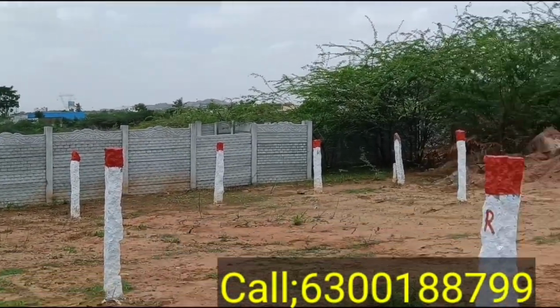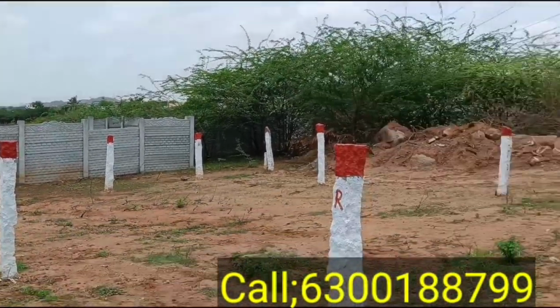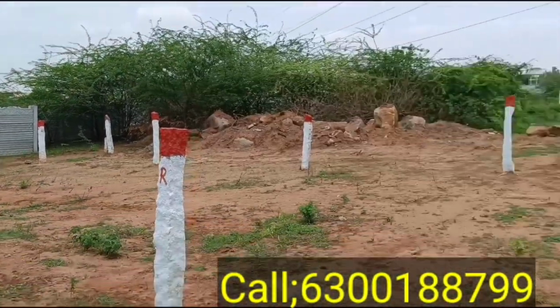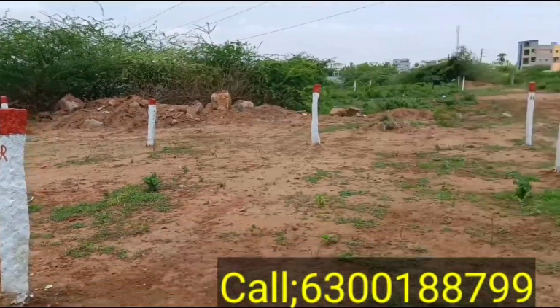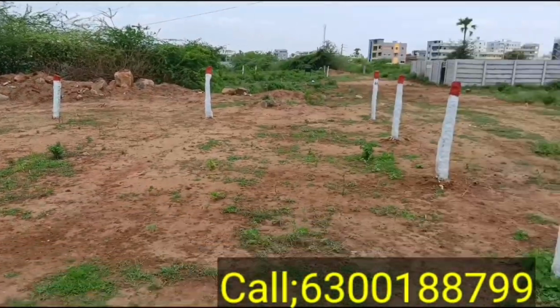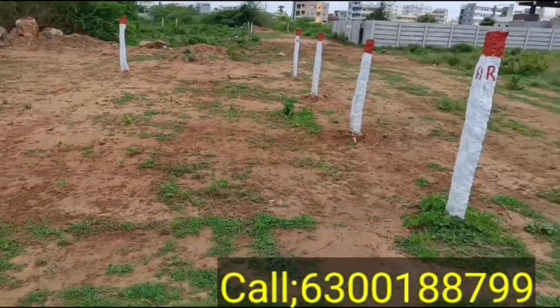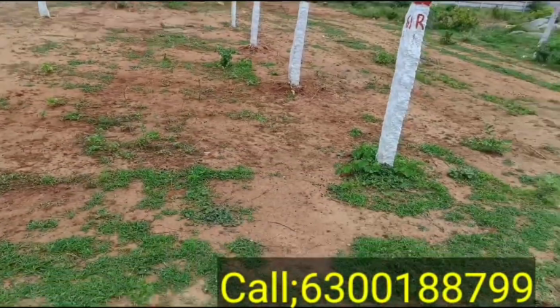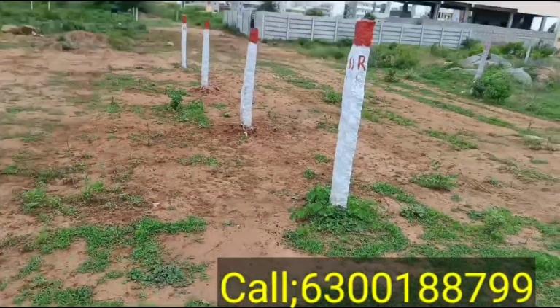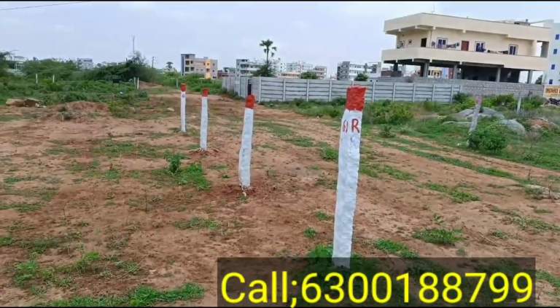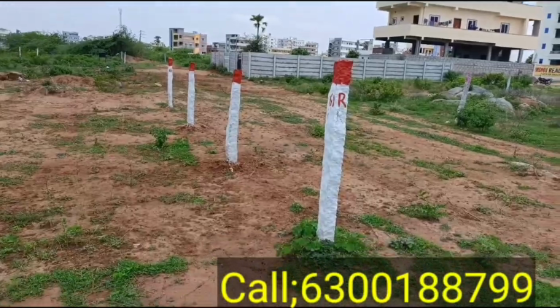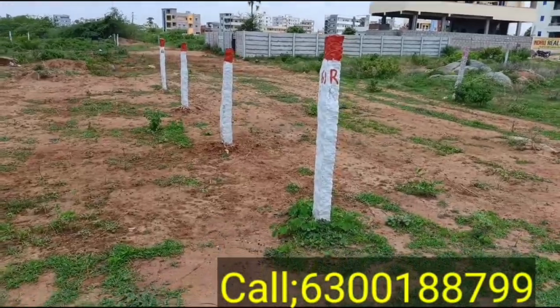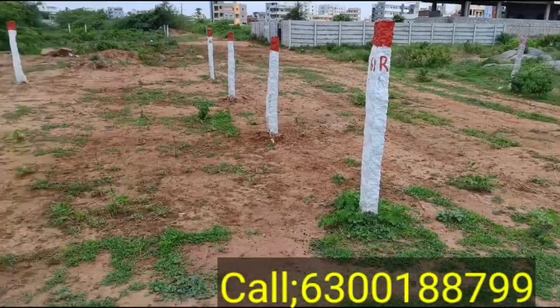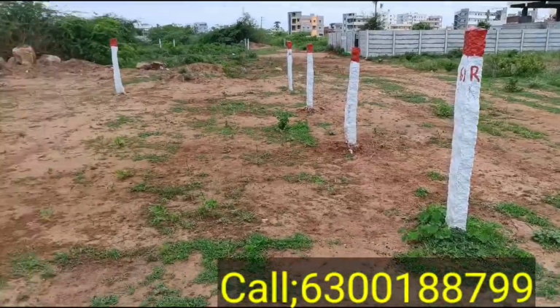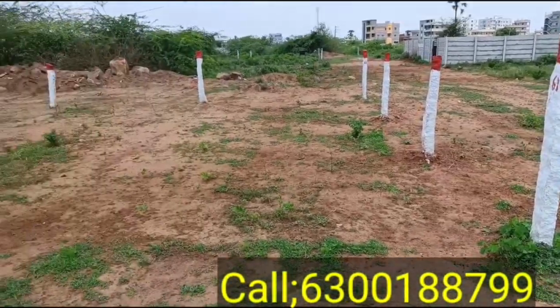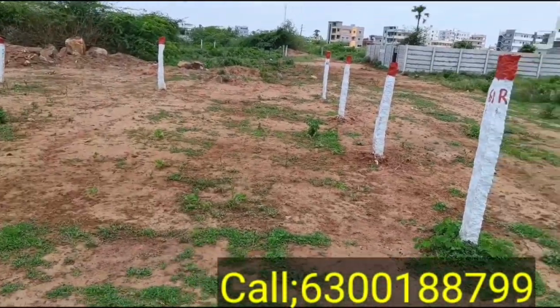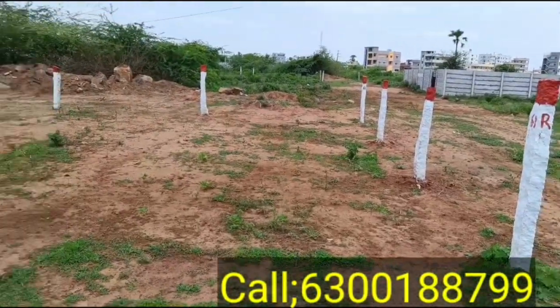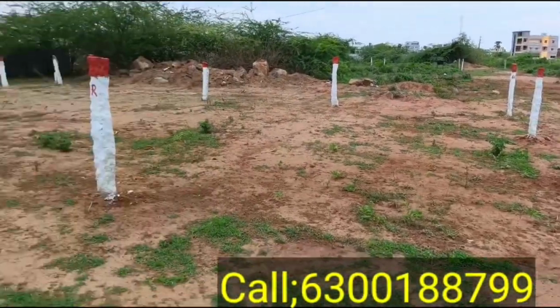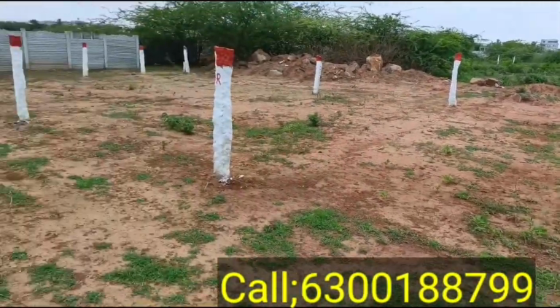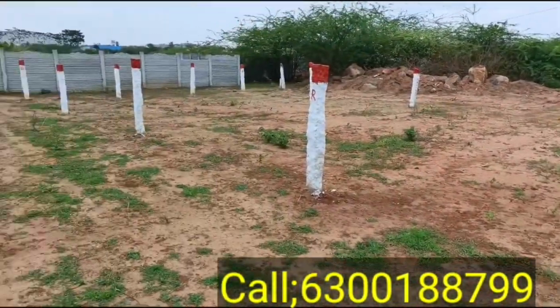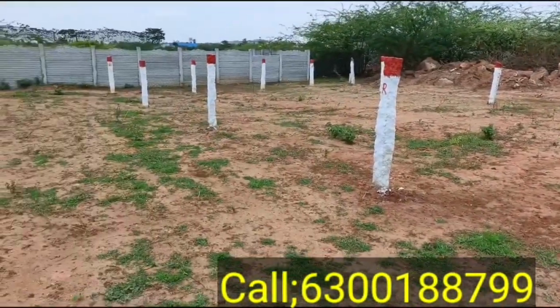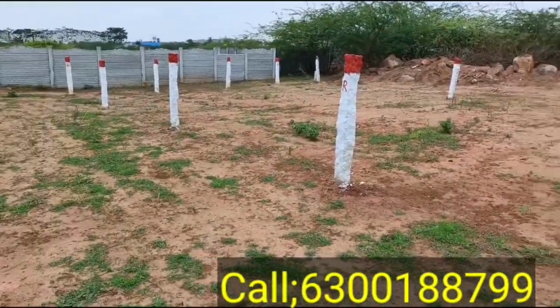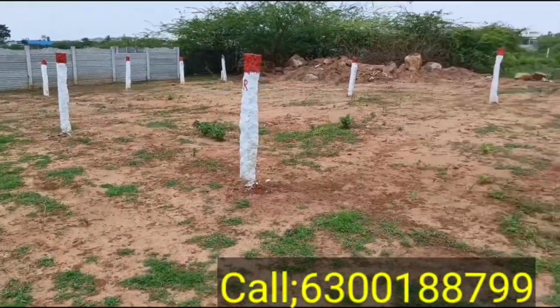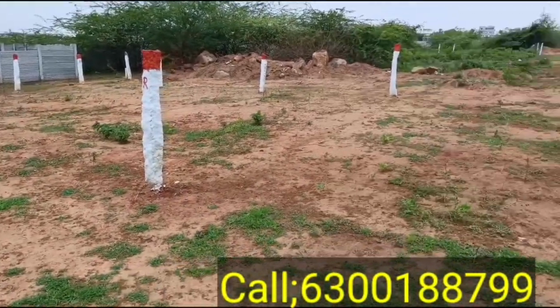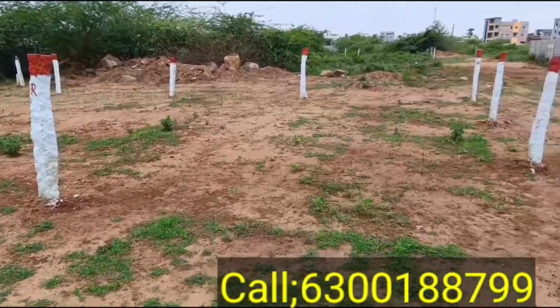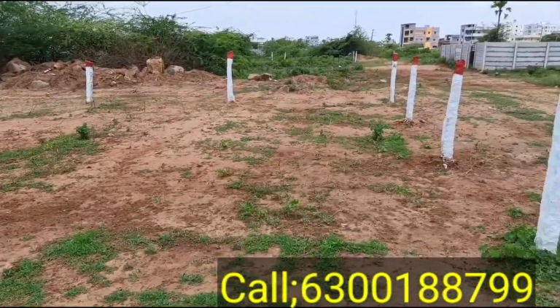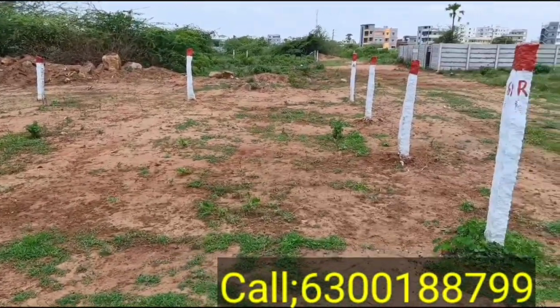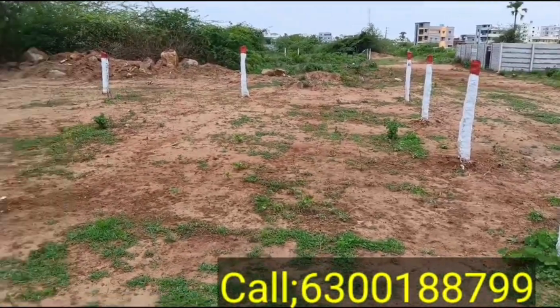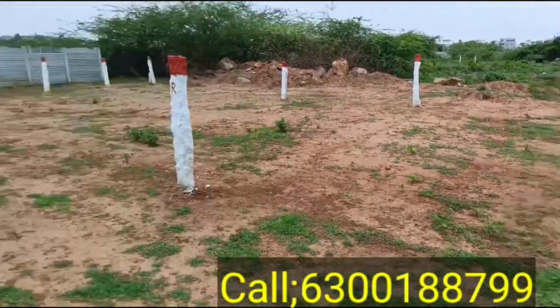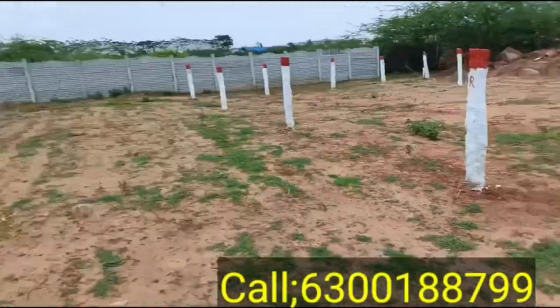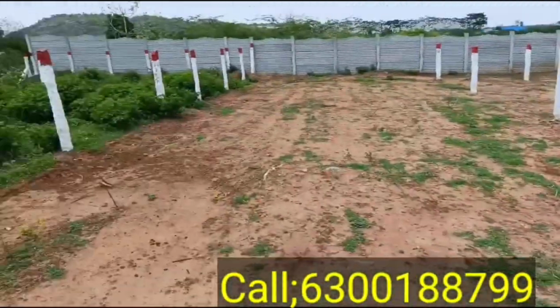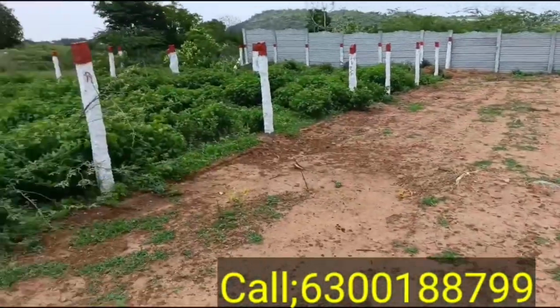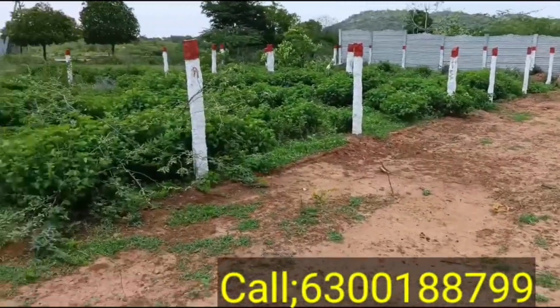We are facing face to face, 30 to 30, 100 square feet.